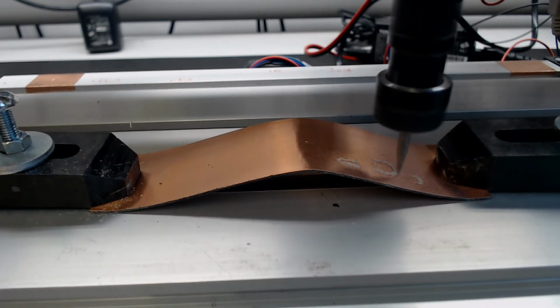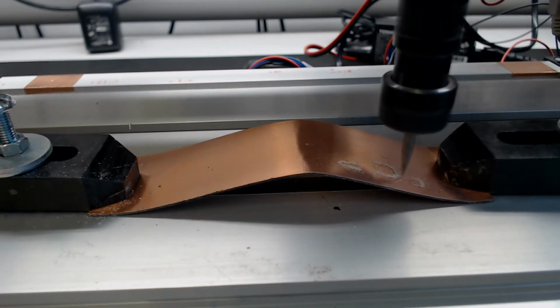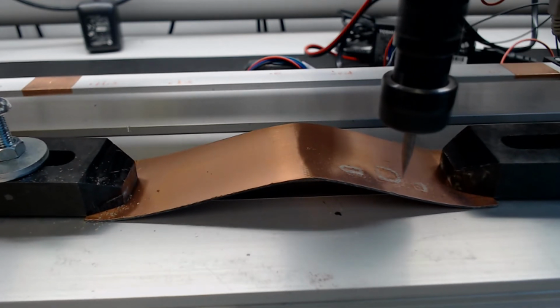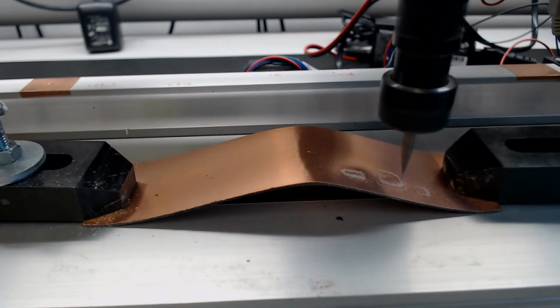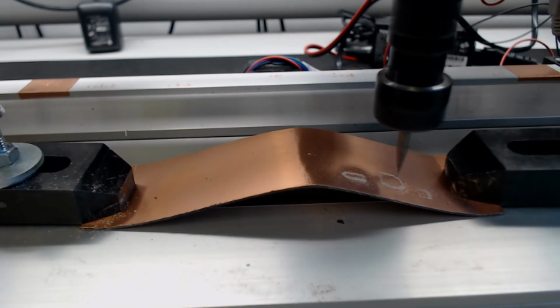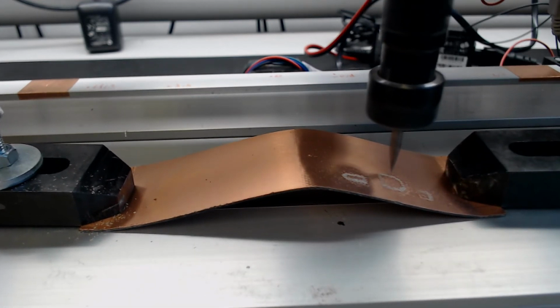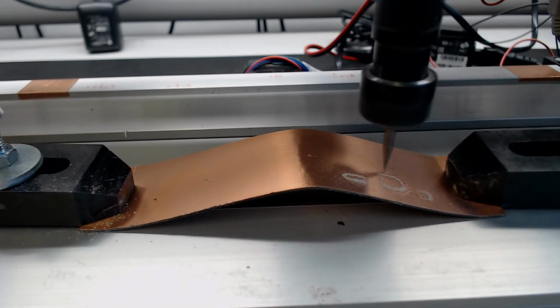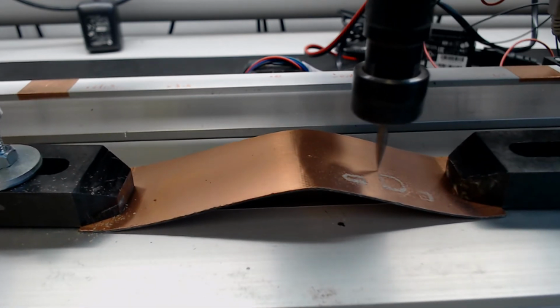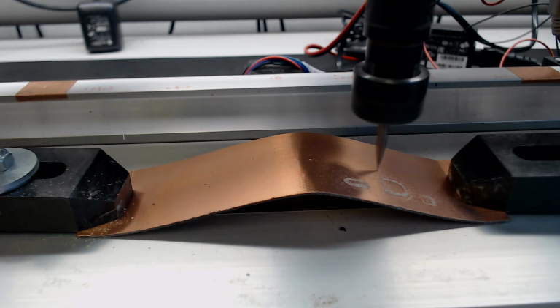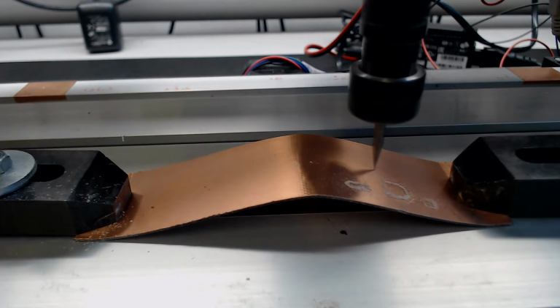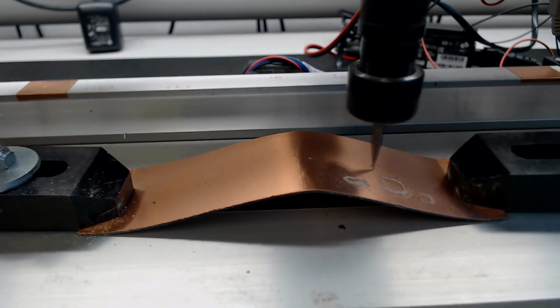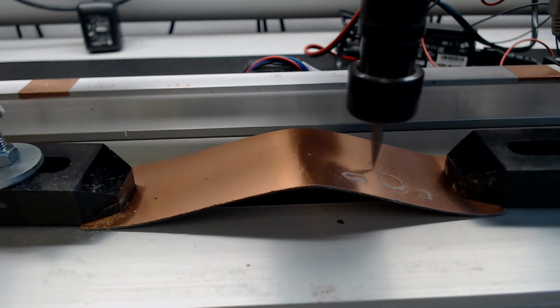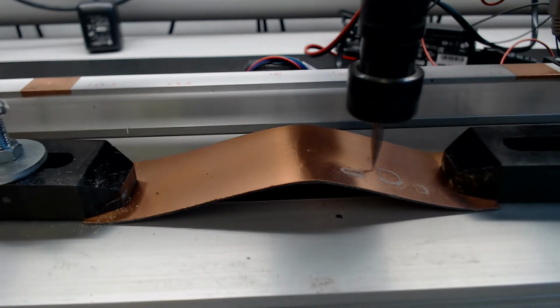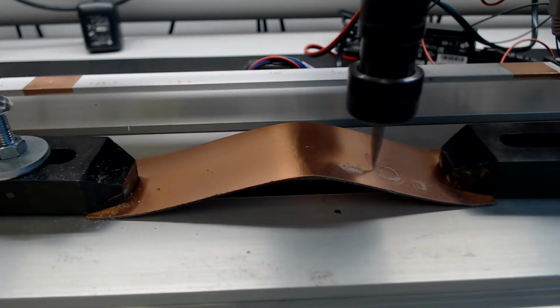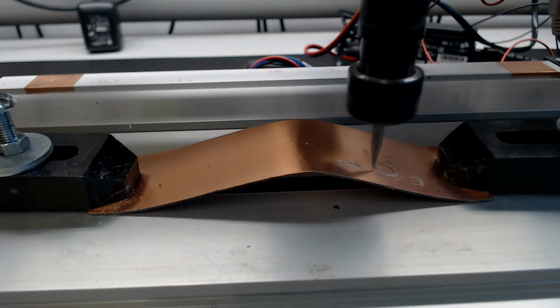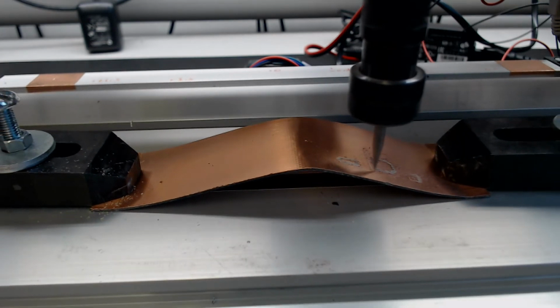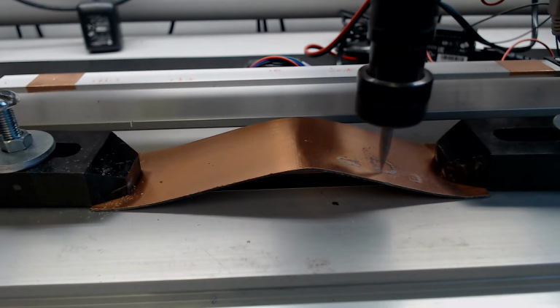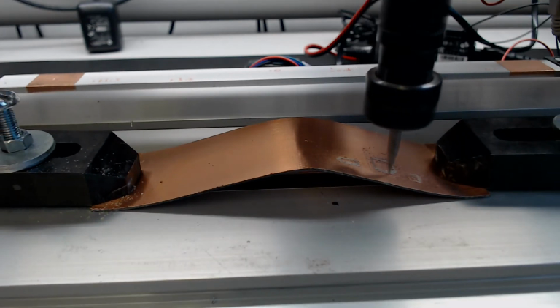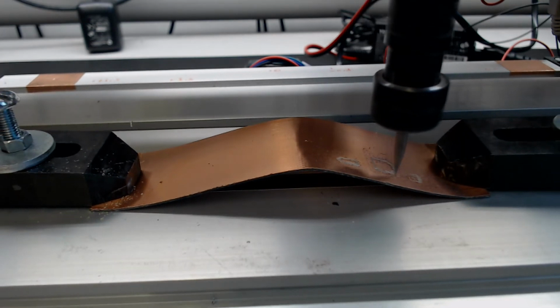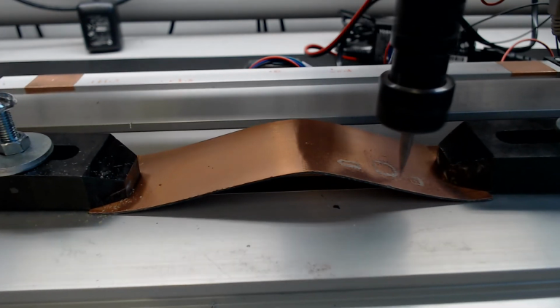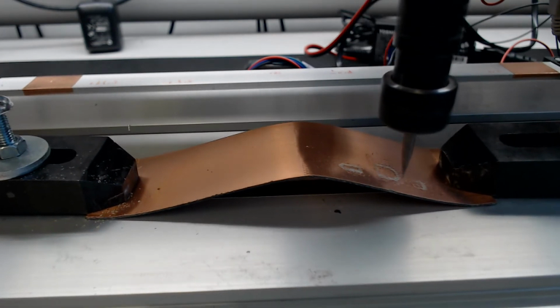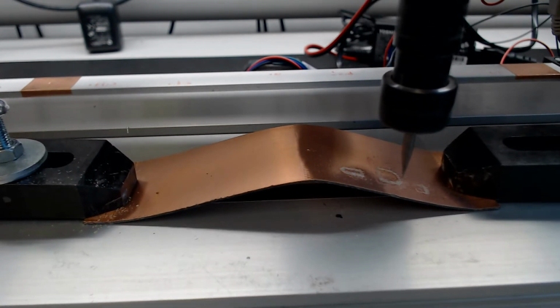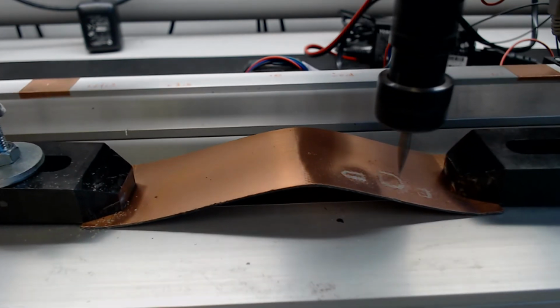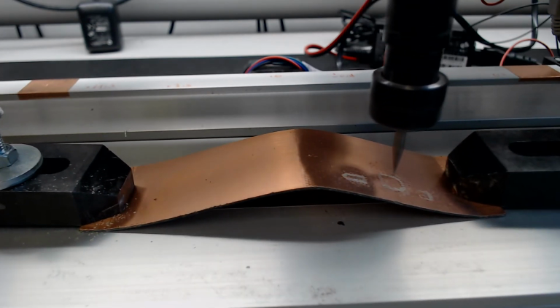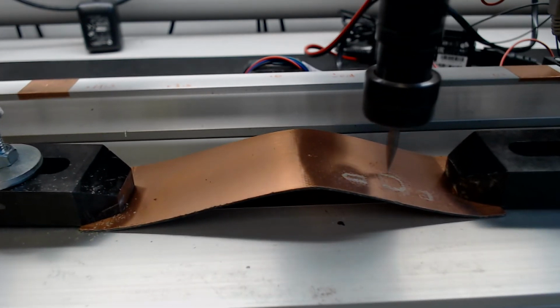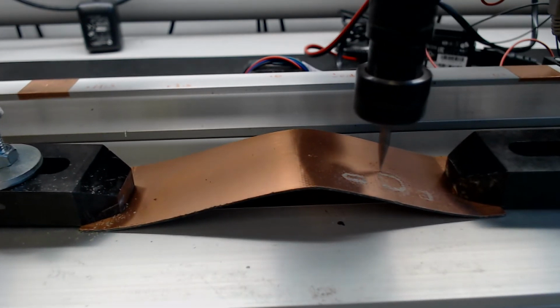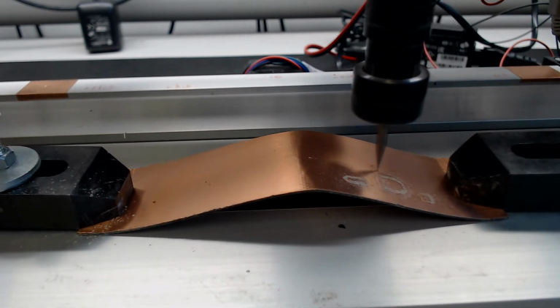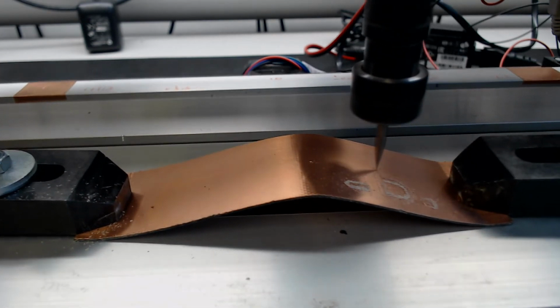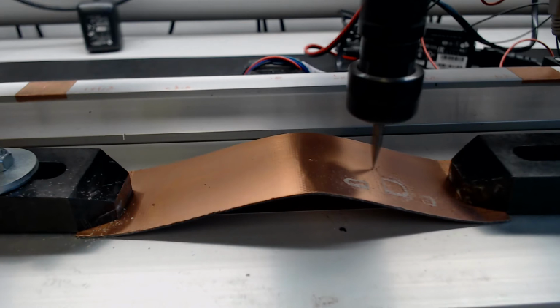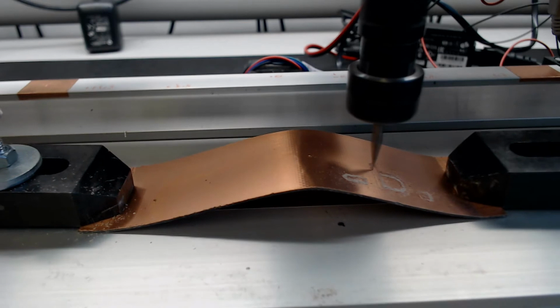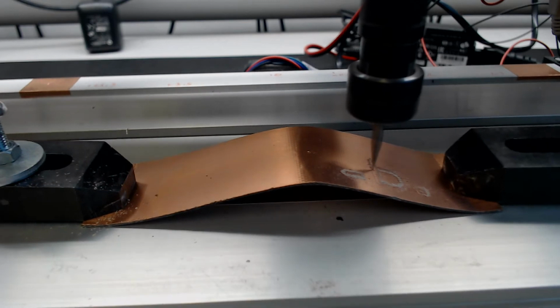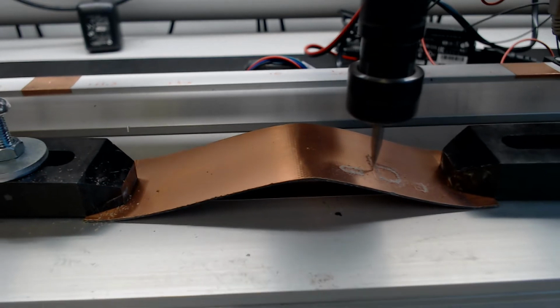But now let's move on to the milling of the card, which in the video has been accelerated by five times.